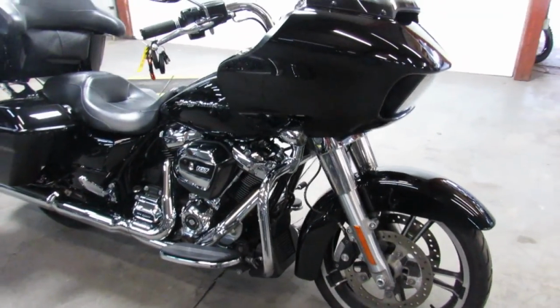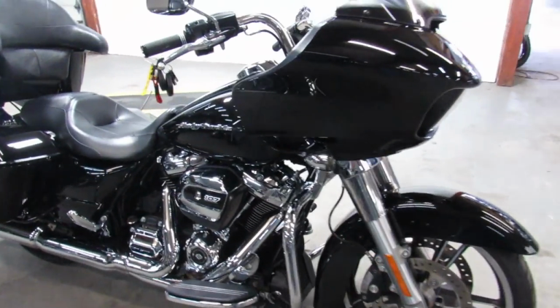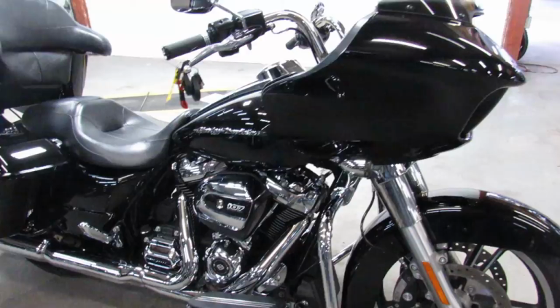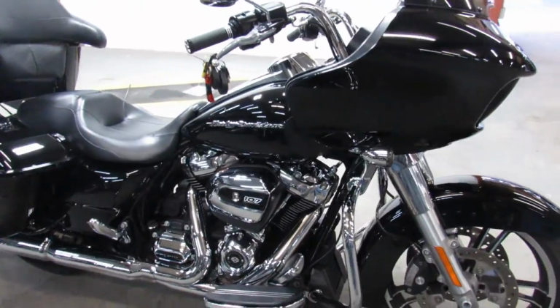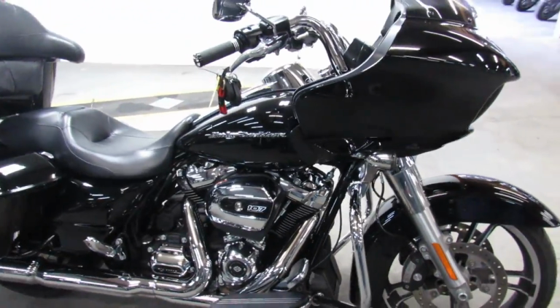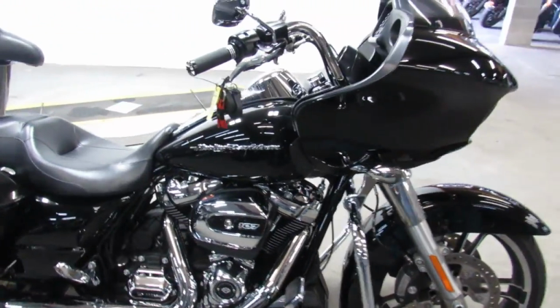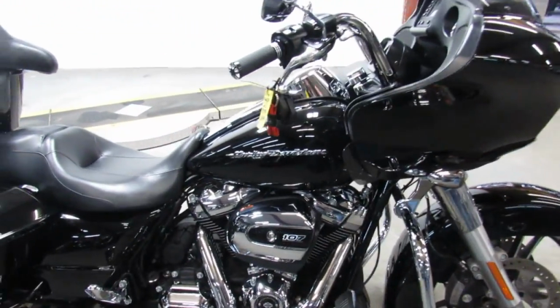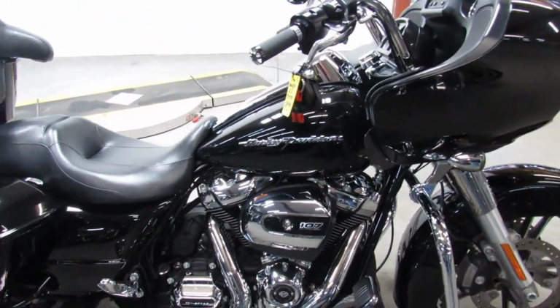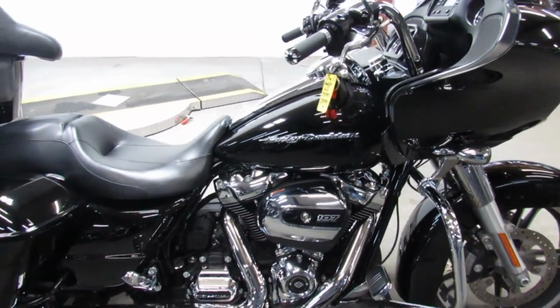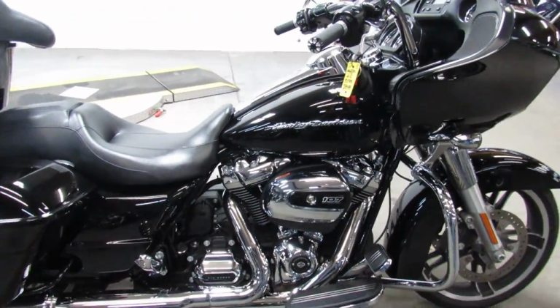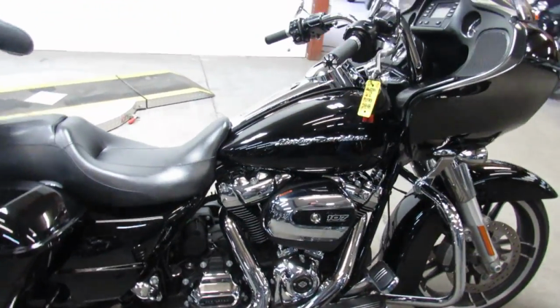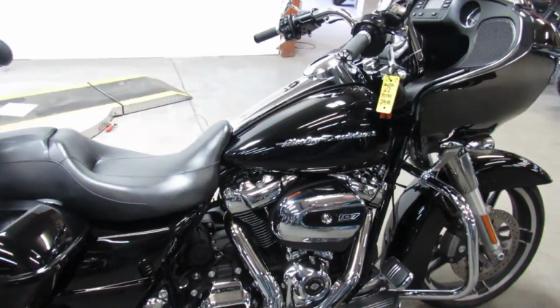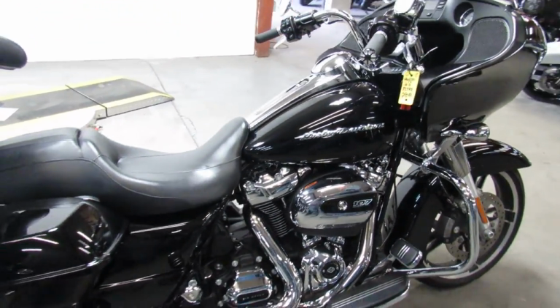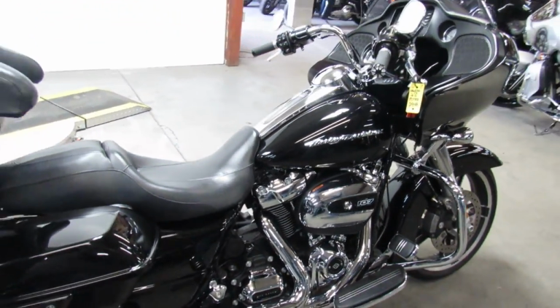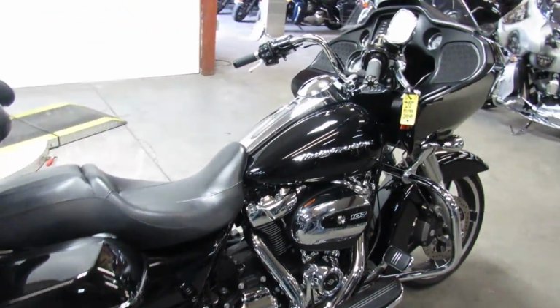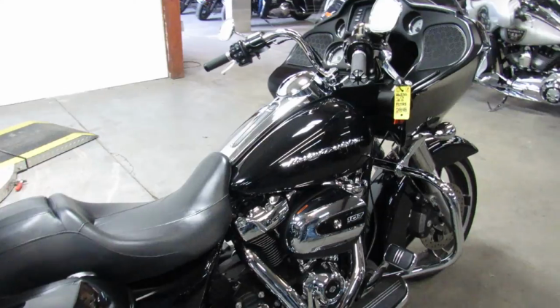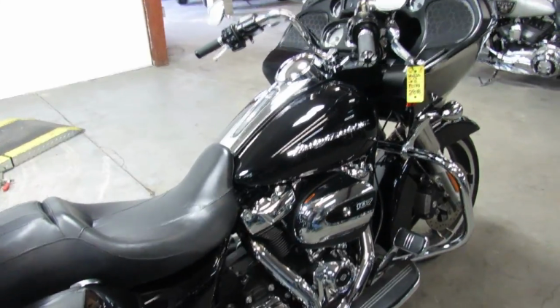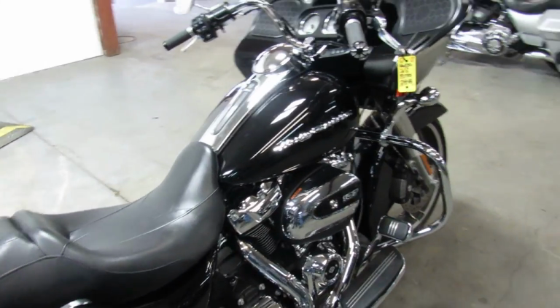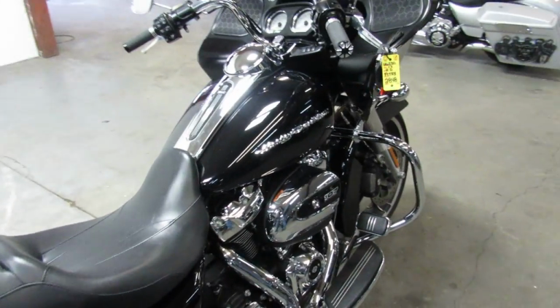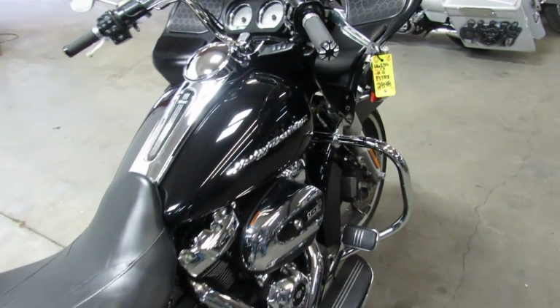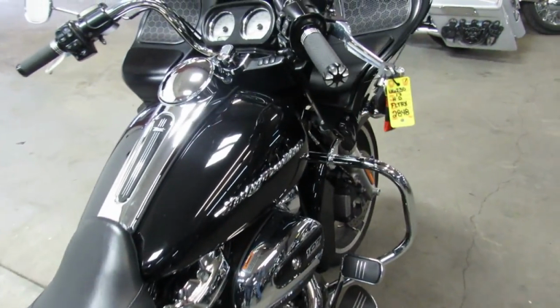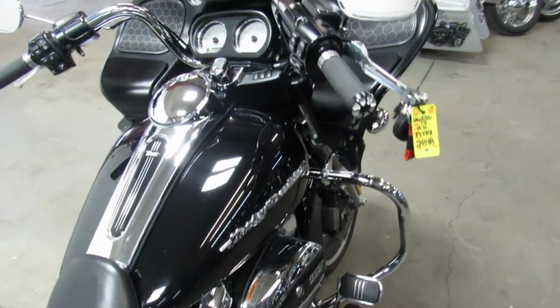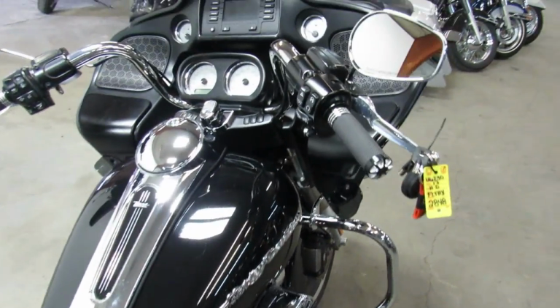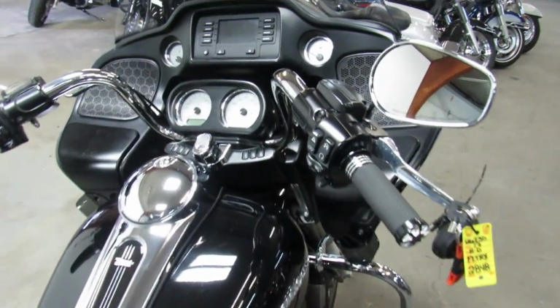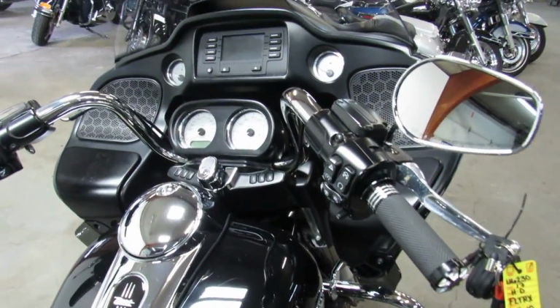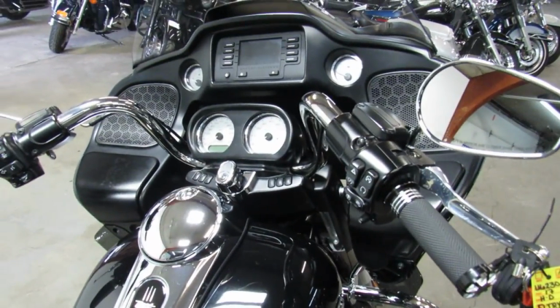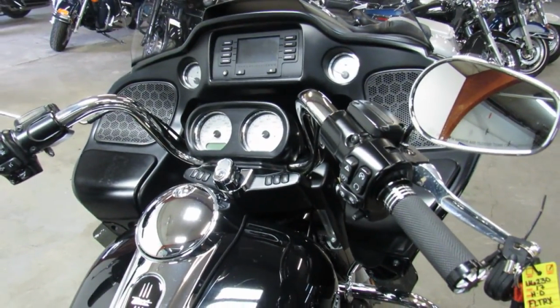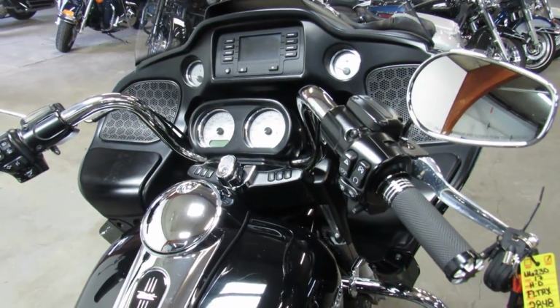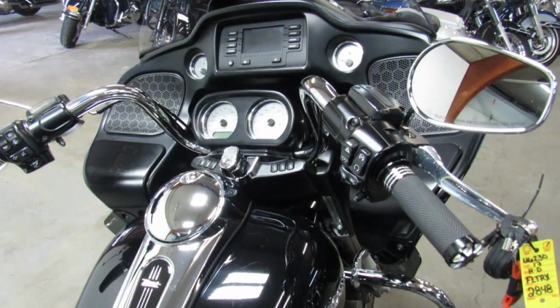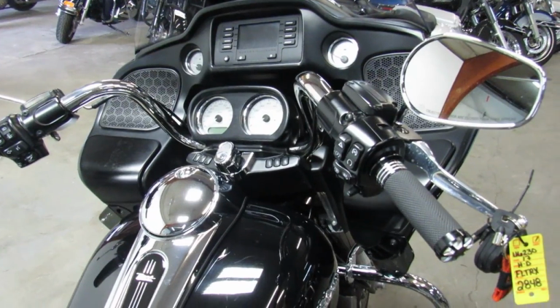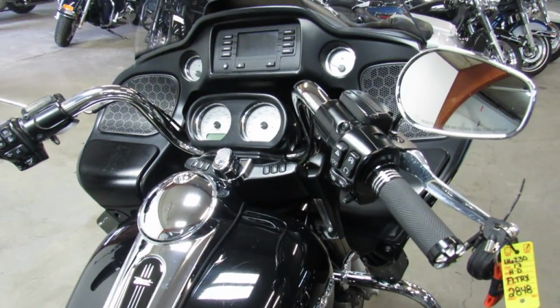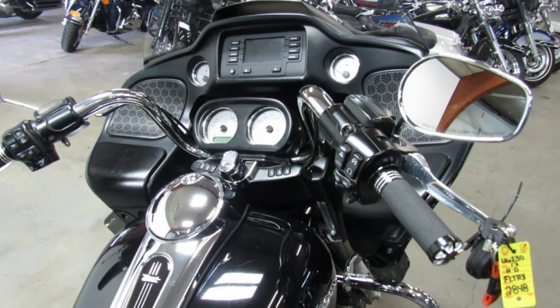Just serviced at the dealership, been inspected, all the fluids have been changed. It's certified and there's a warranty available, so you guys can buy with confidence. One good looking Road Glide here guys.